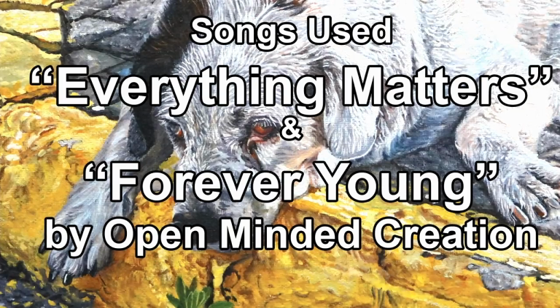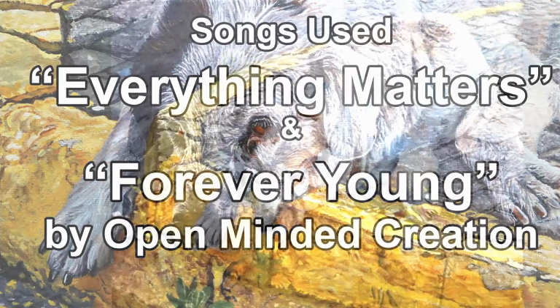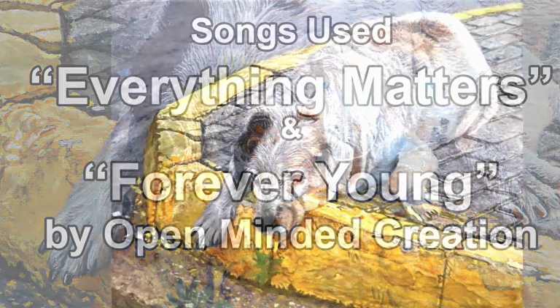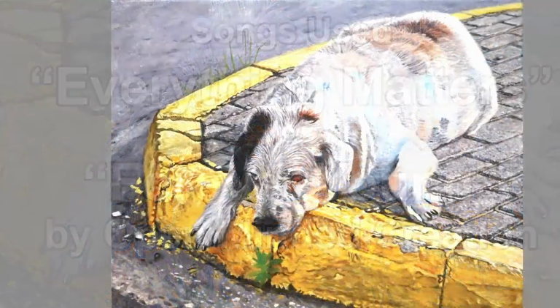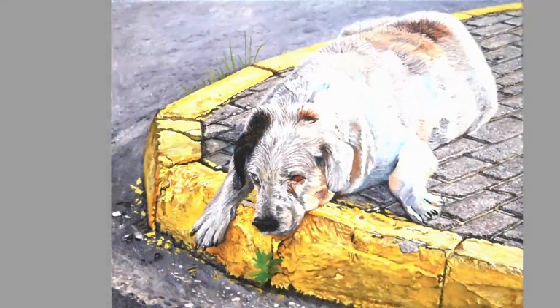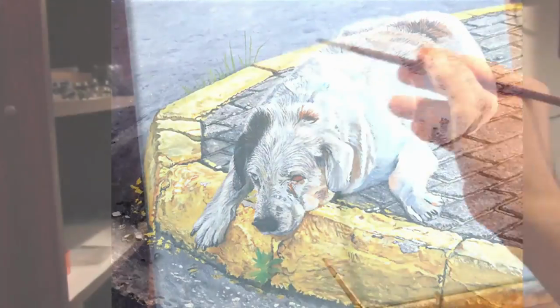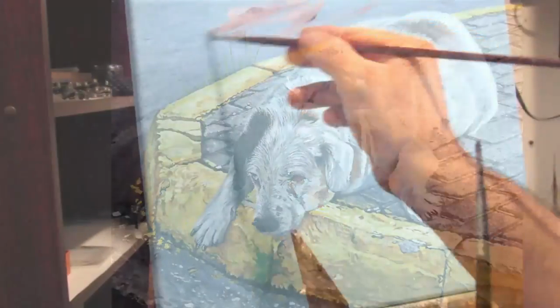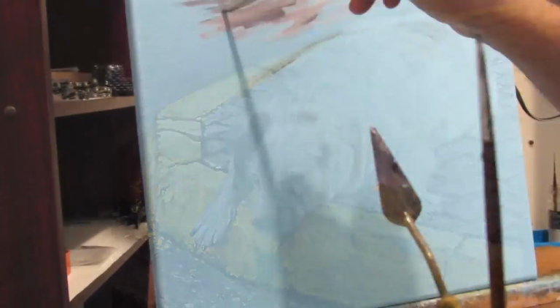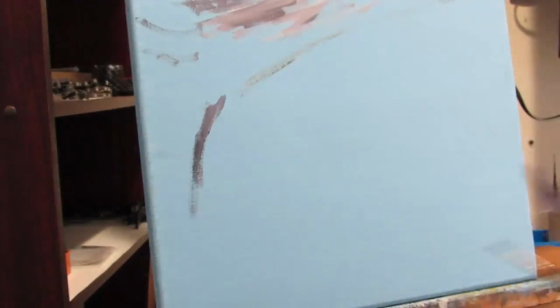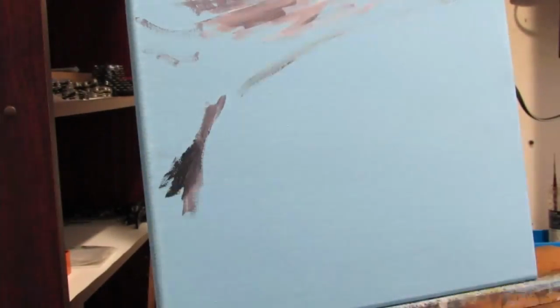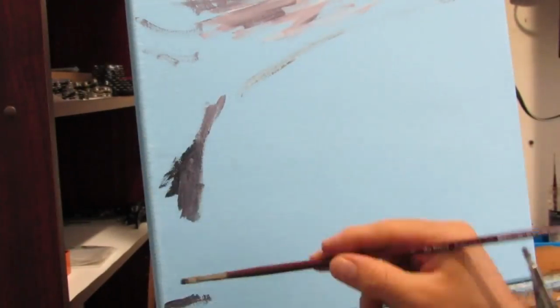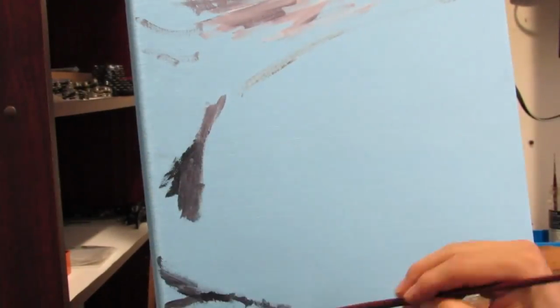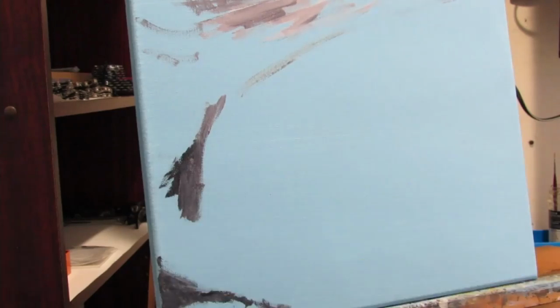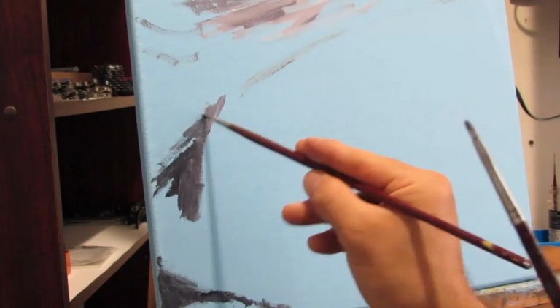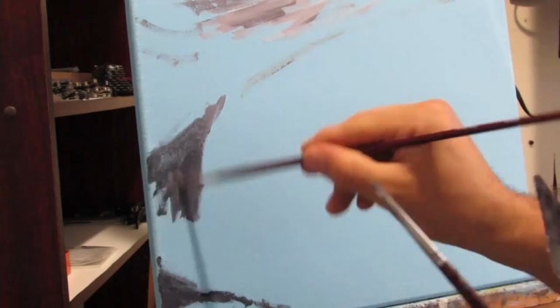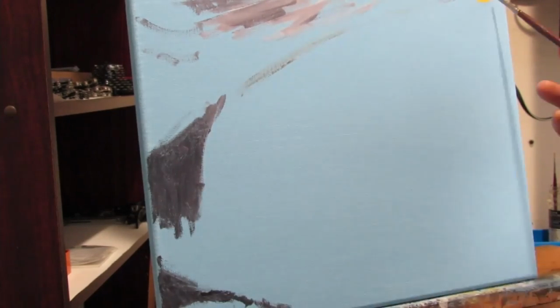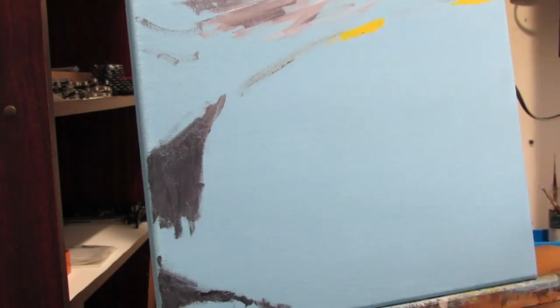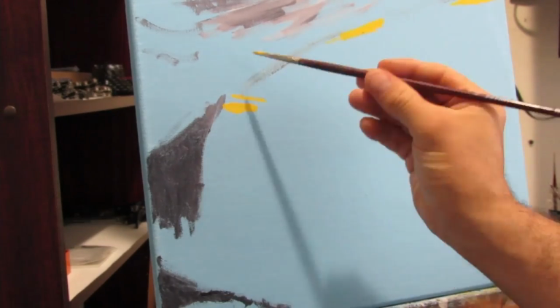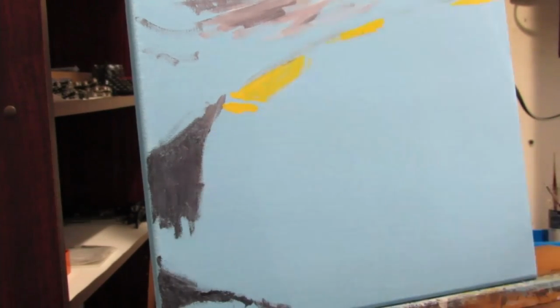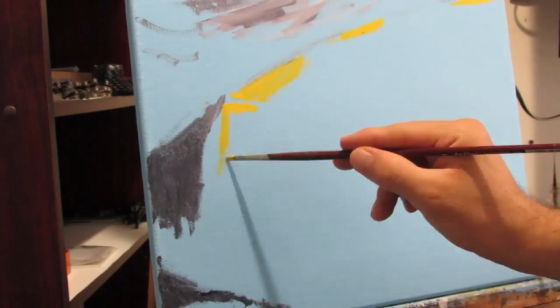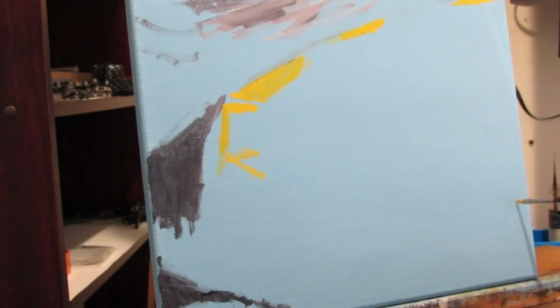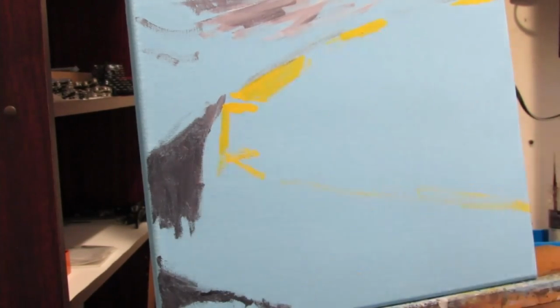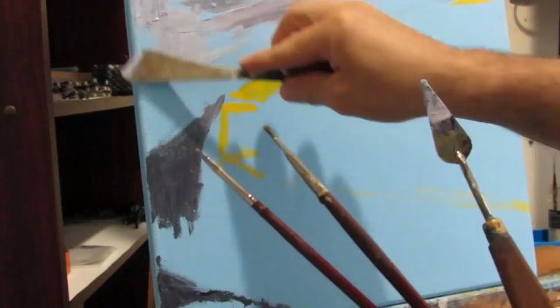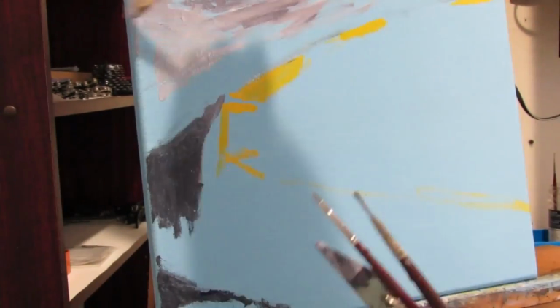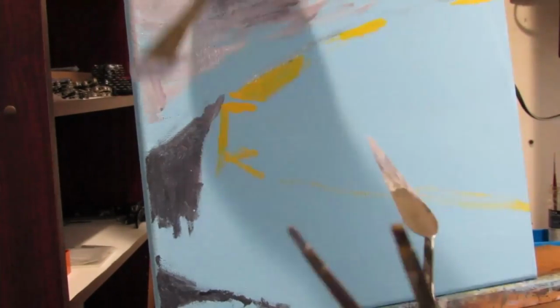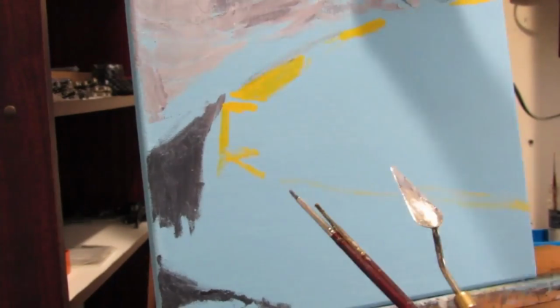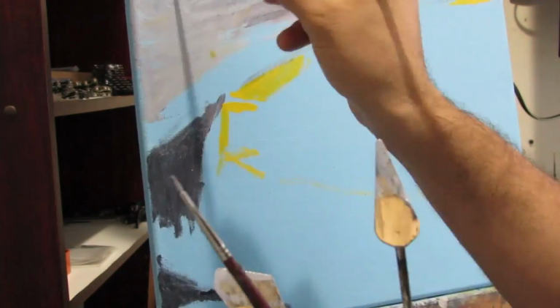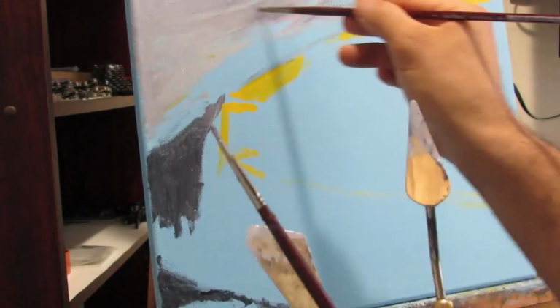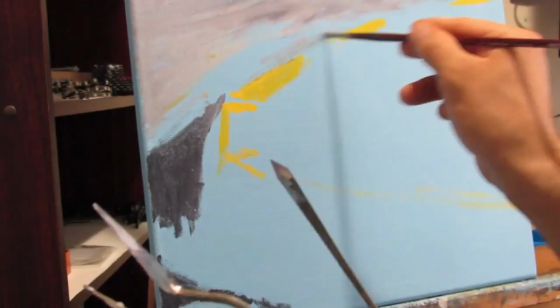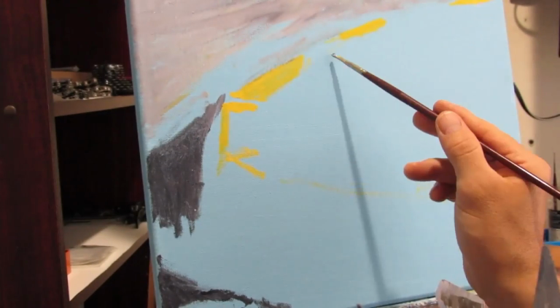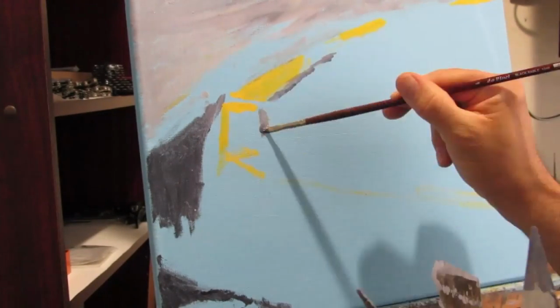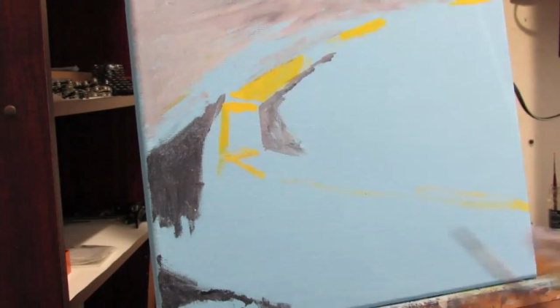In the beginning stages of a painting, I'm more about laying out the foundation of everything. So I plot major things such as big shapes and bold lines.